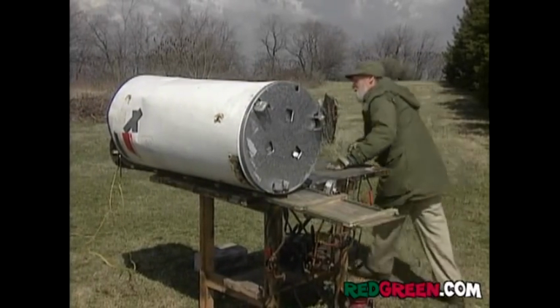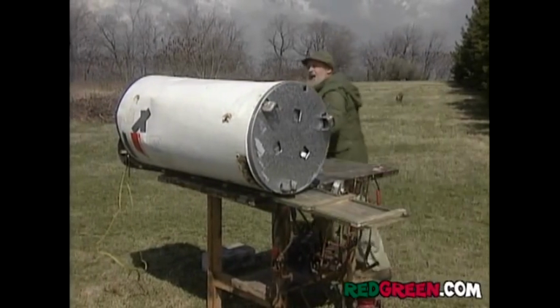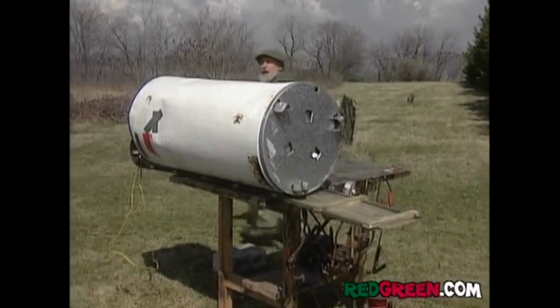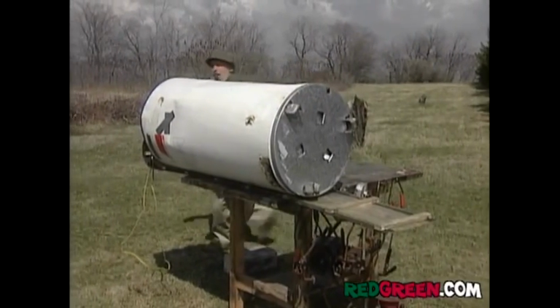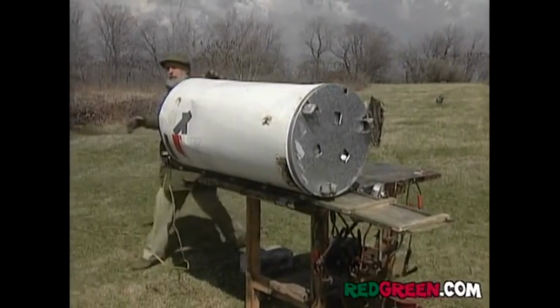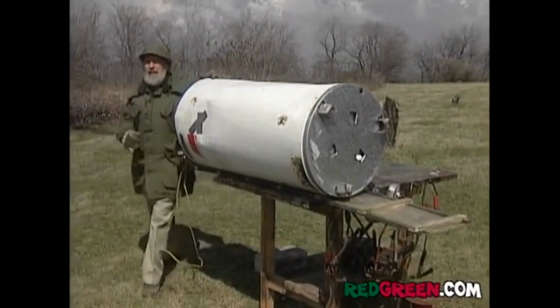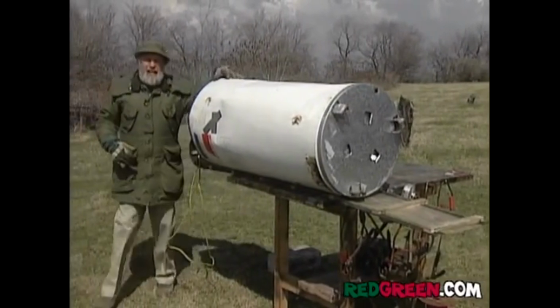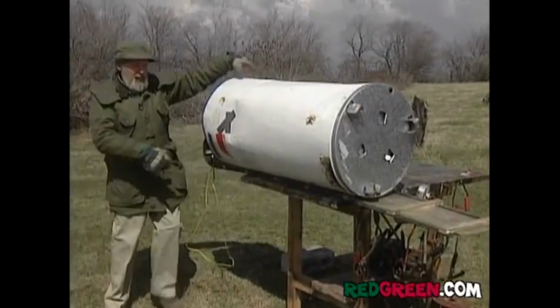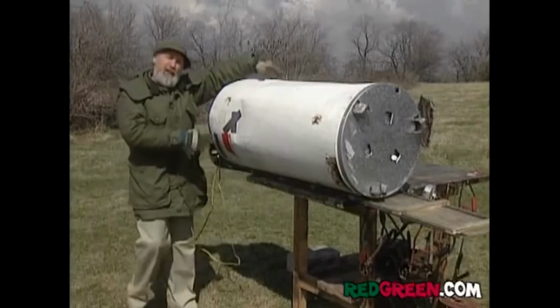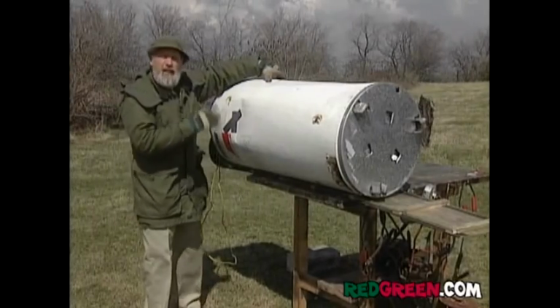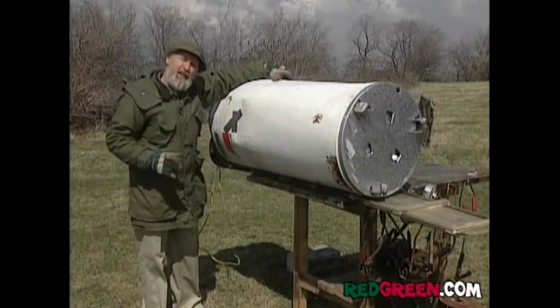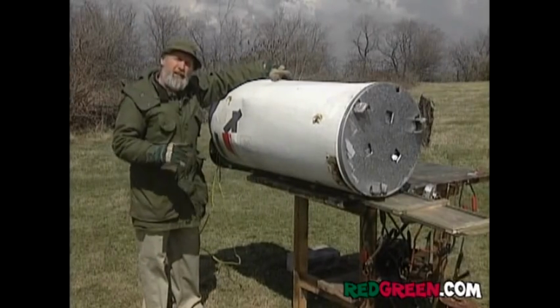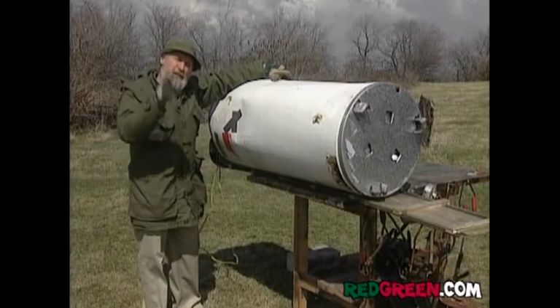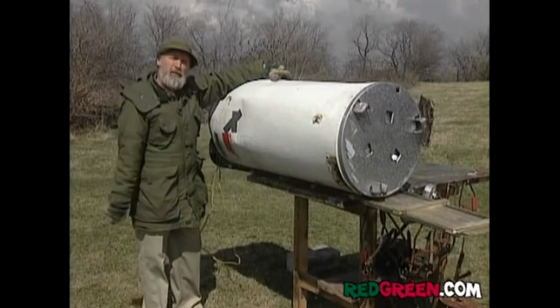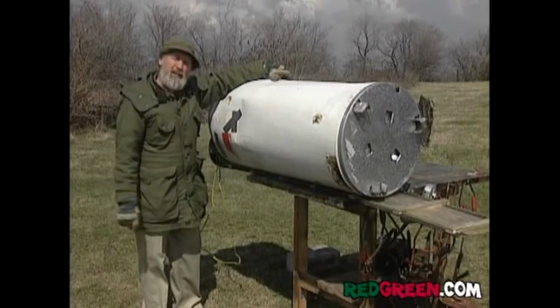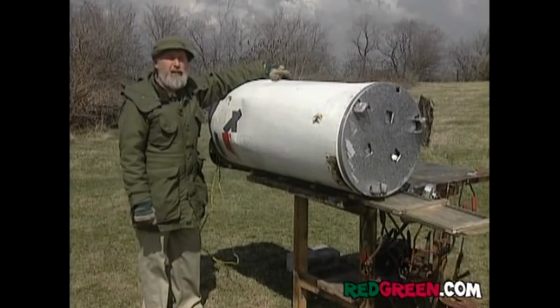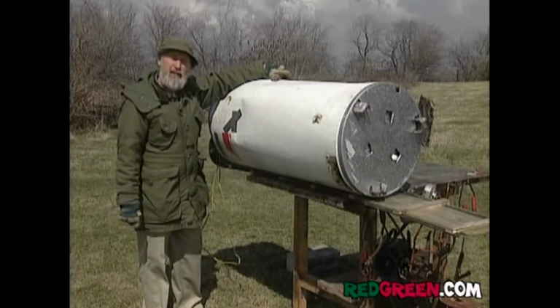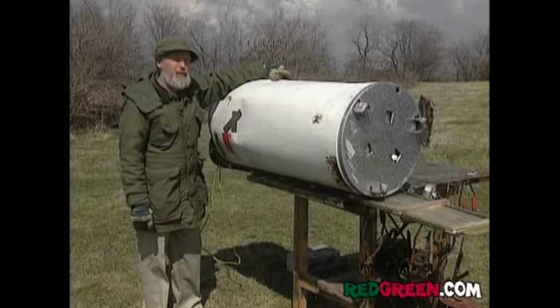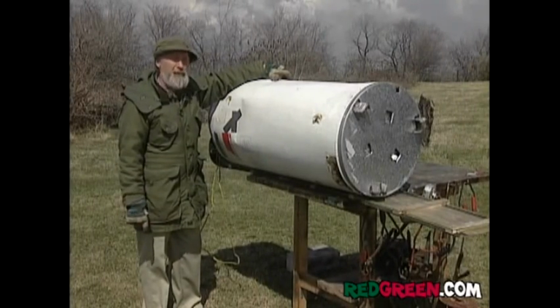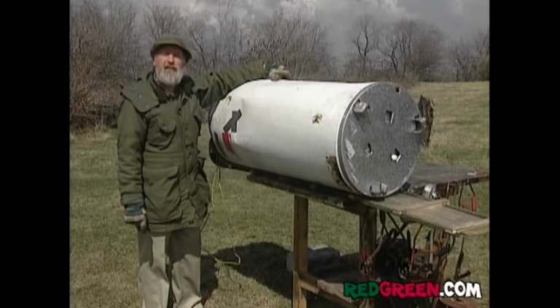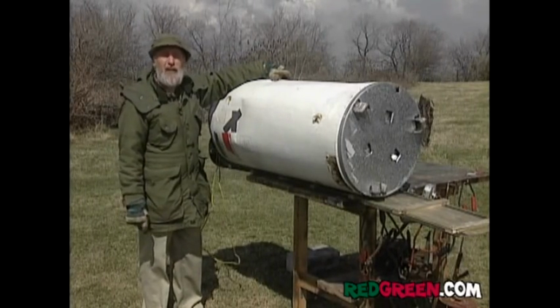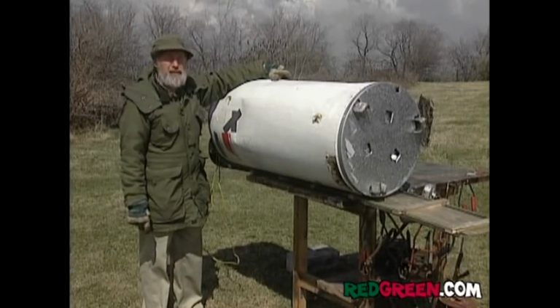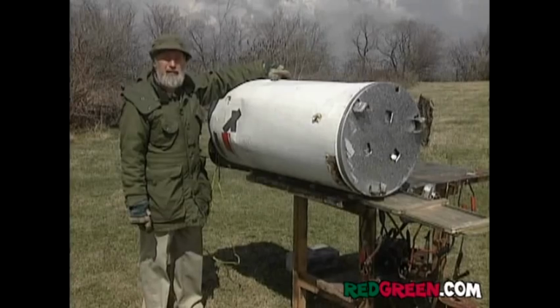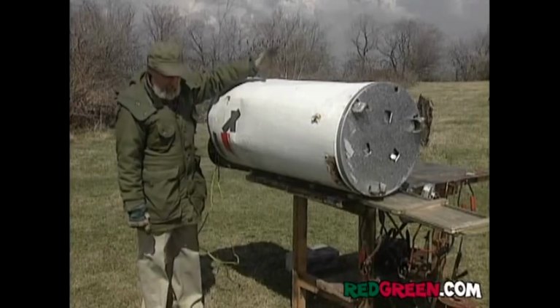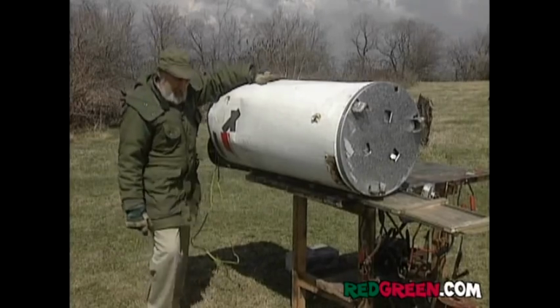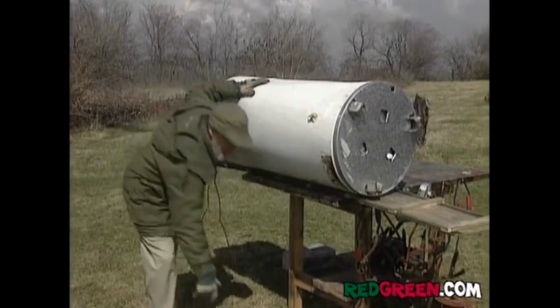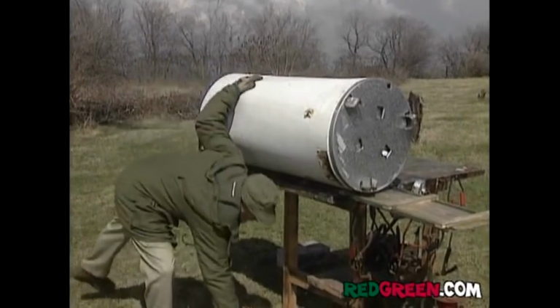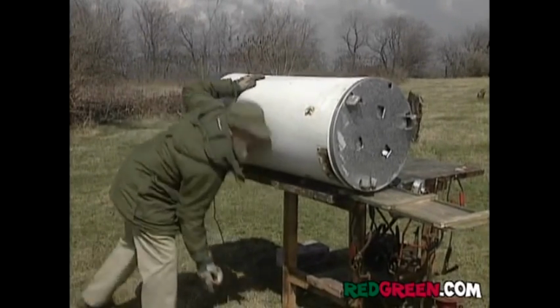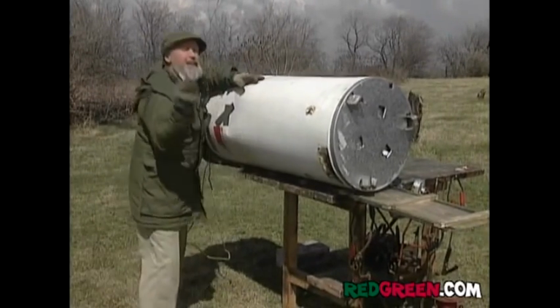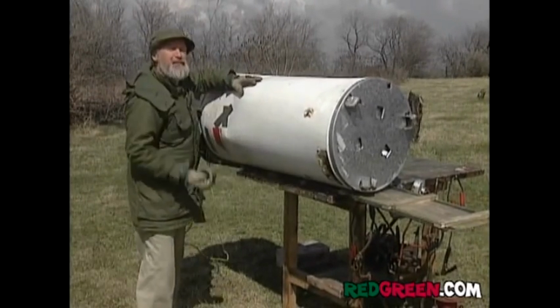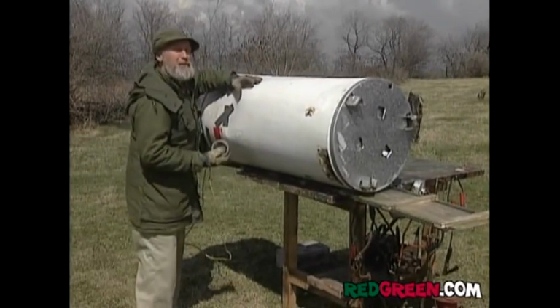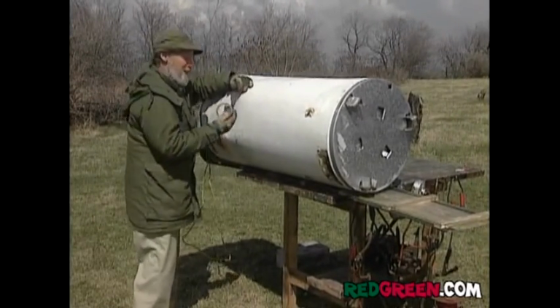Now you want to attach the power plant to the toboggan, and you've got to have something that will hold everything together, plus be able to withstand the shock of a ski jump, or perhaps the insensitive comments of neighbors. I recommend a handyman's secret weapon: duct tape.